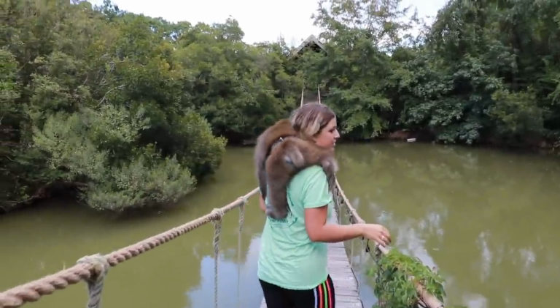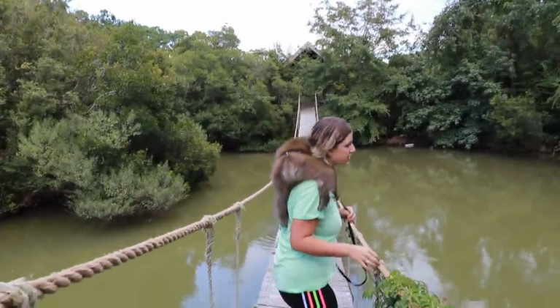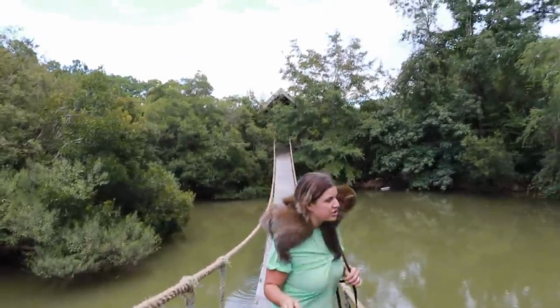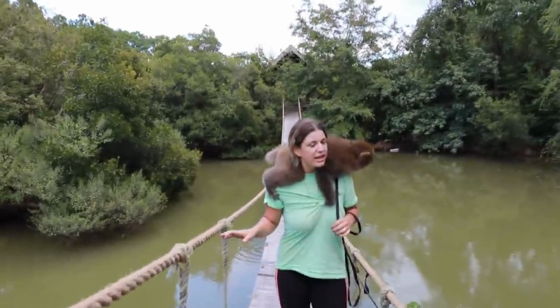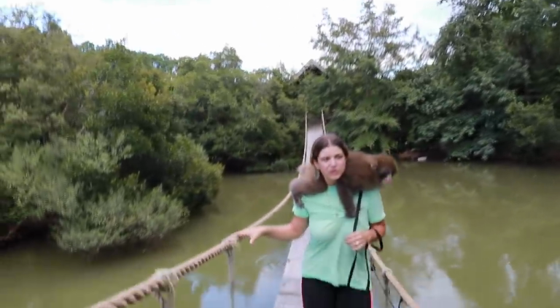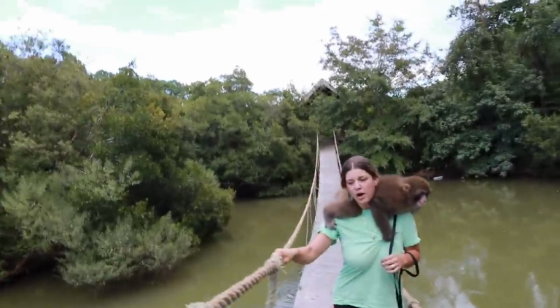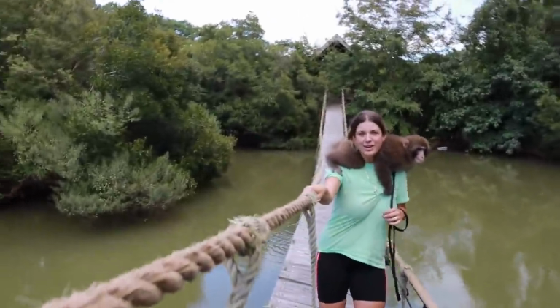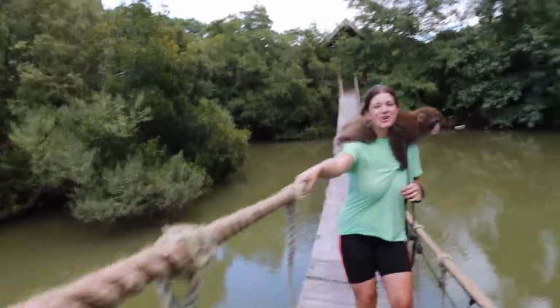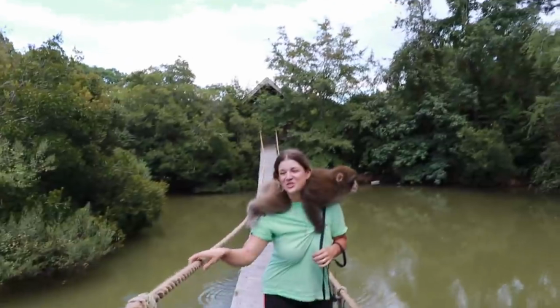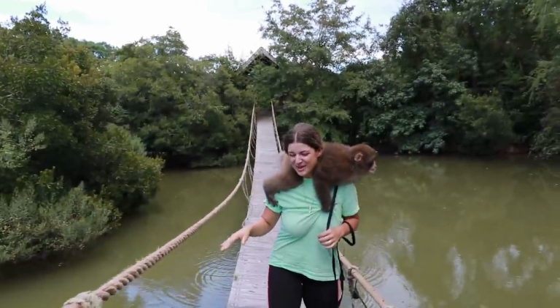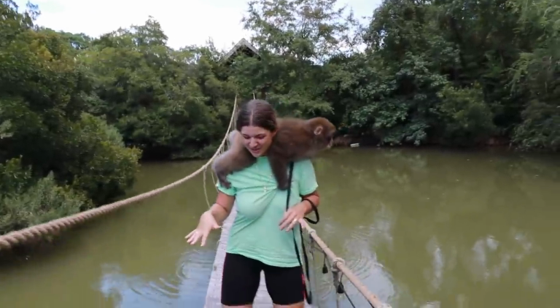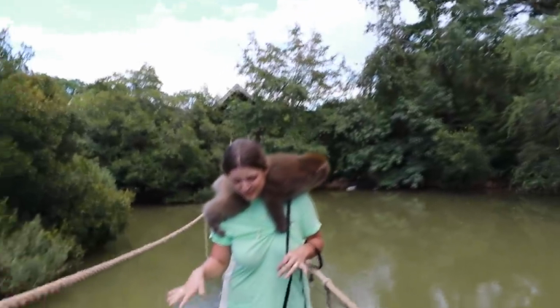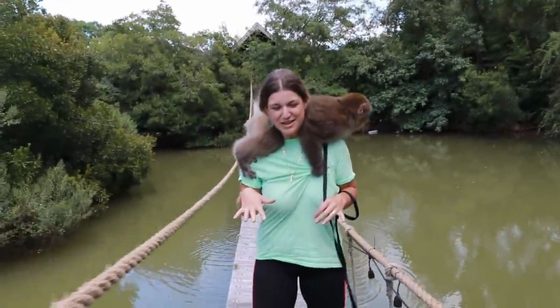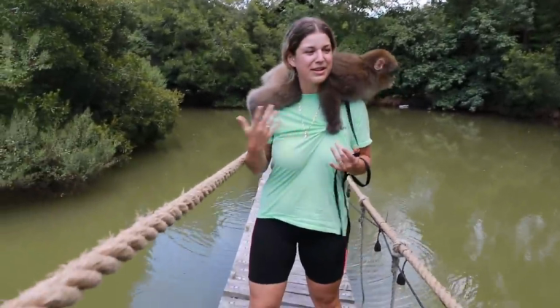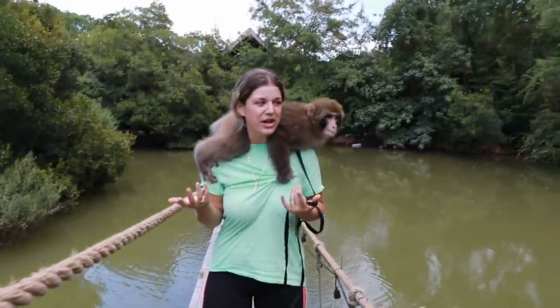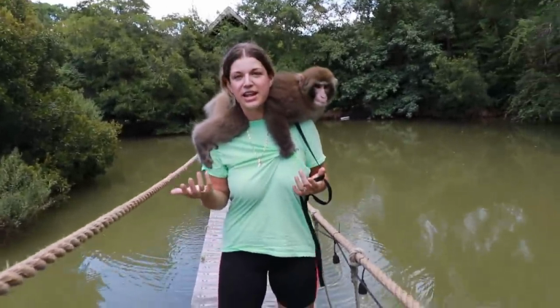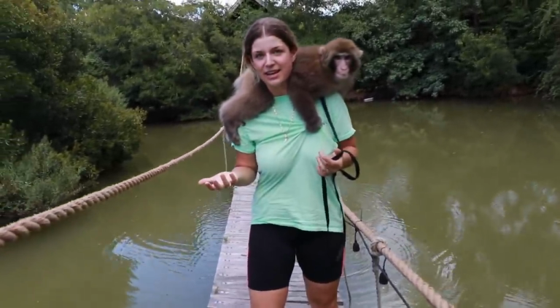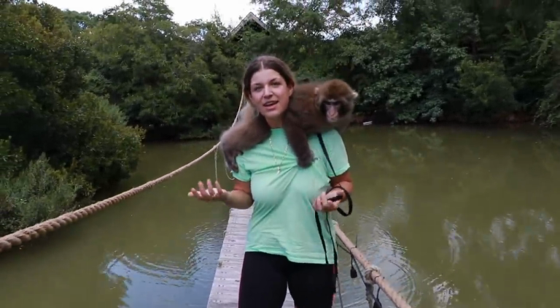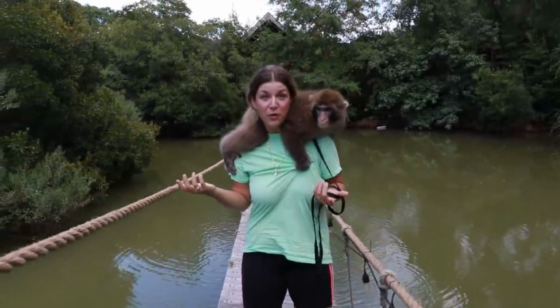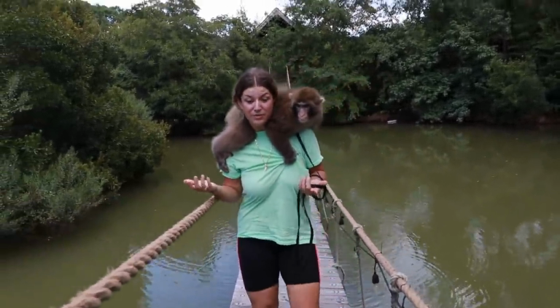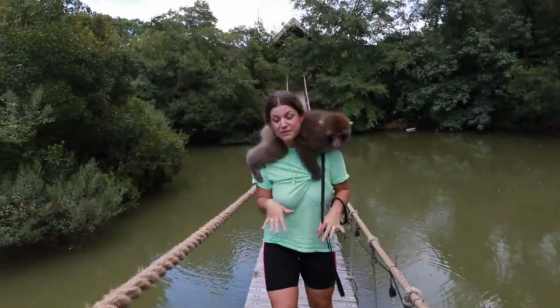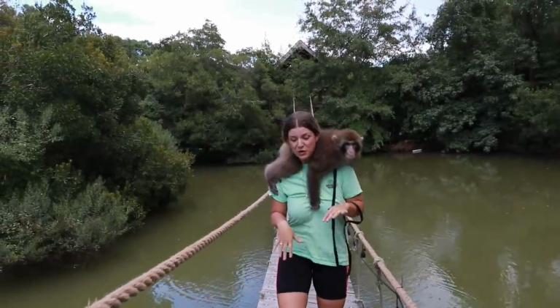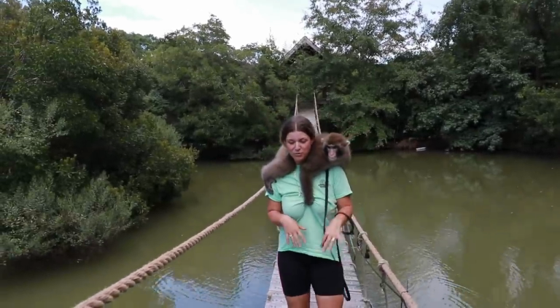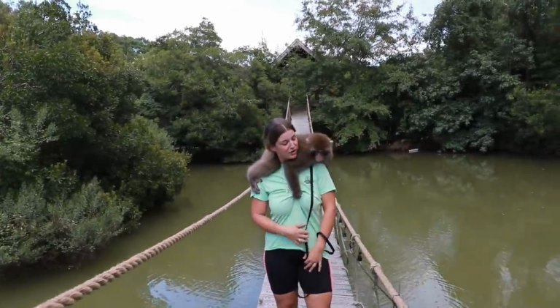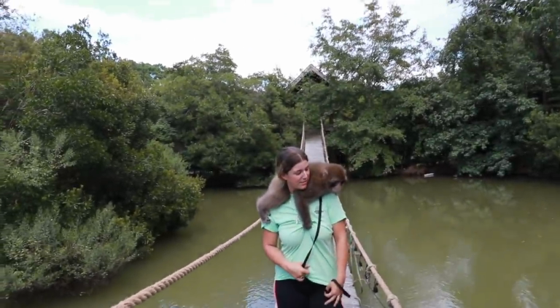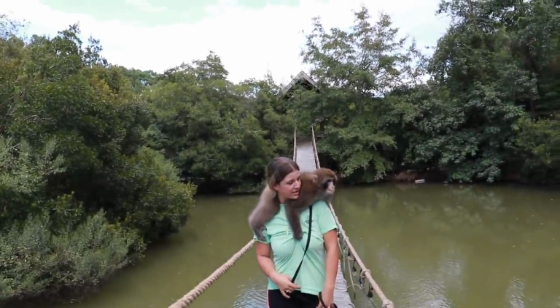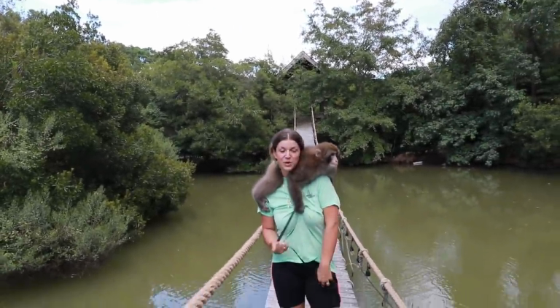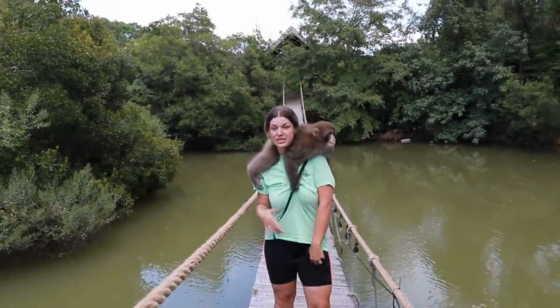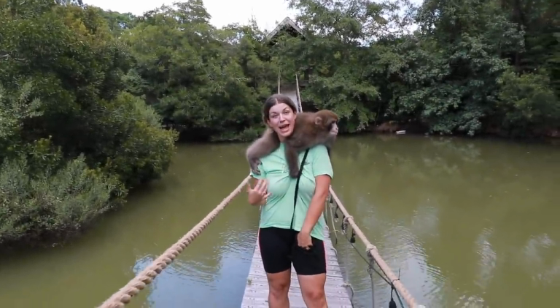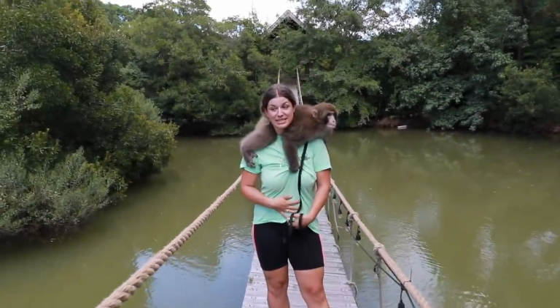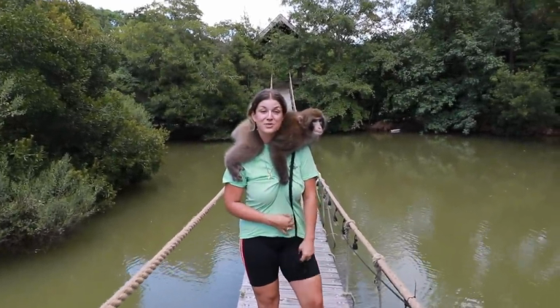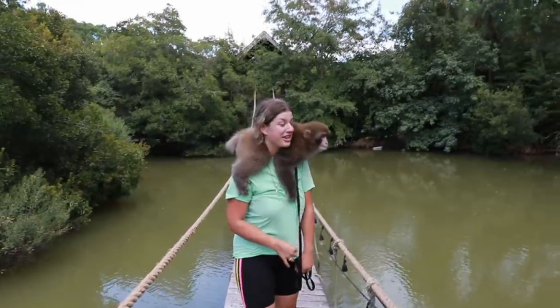We use this bridge as just like an obstacle. We walk the tigers across it too, because the ground moves underneath them. It's a great training technique for the animals to feel the ground move underneath them like this. That's one of the reasons why we have this suspension bridge here.